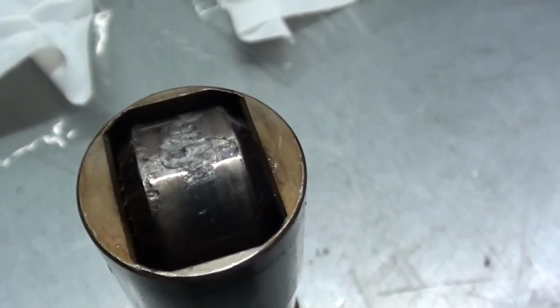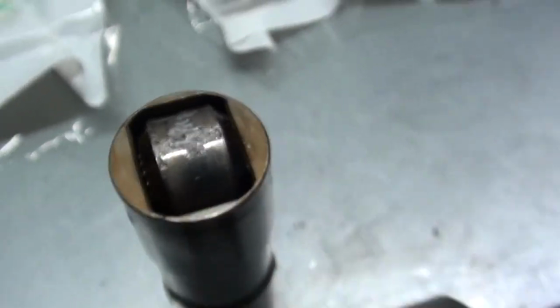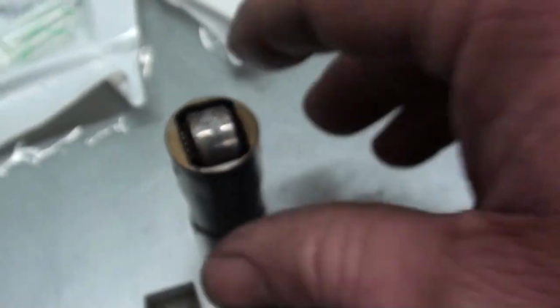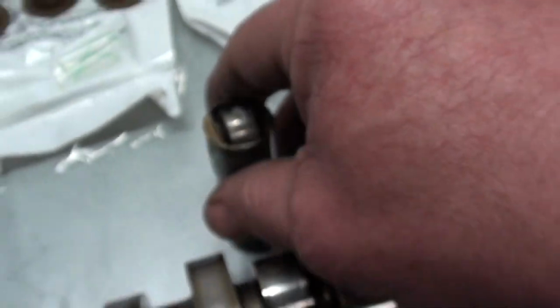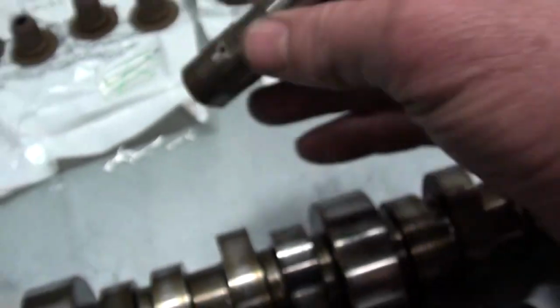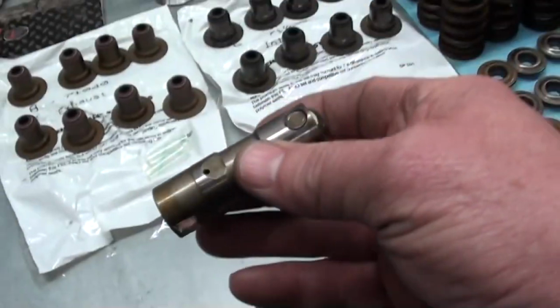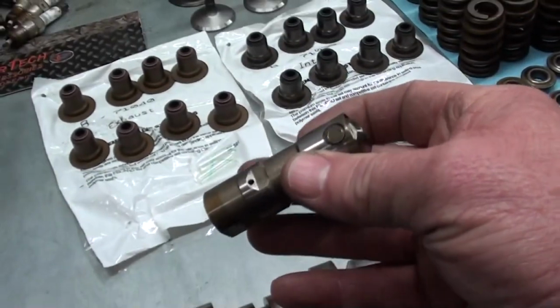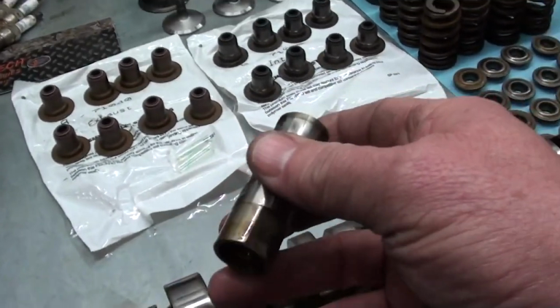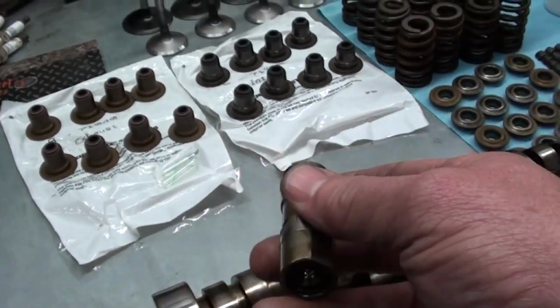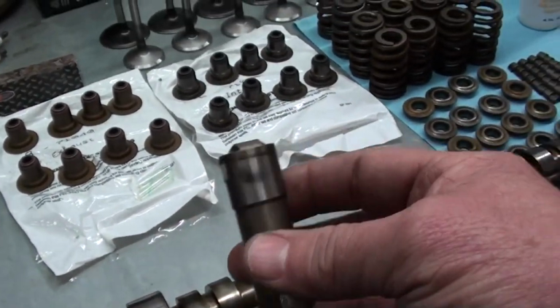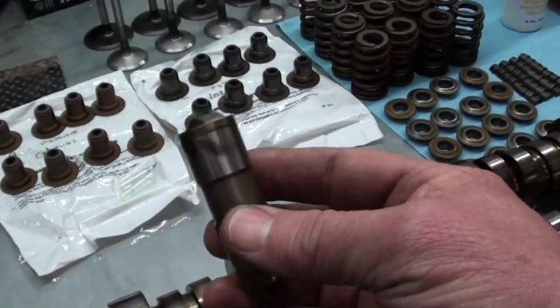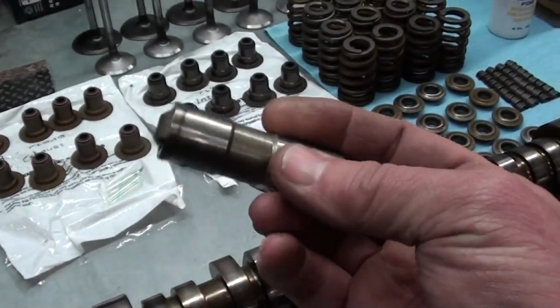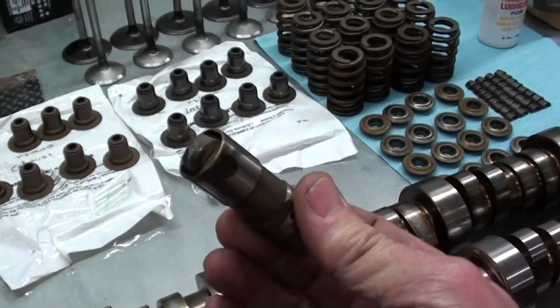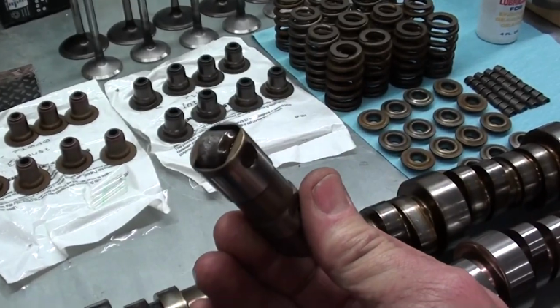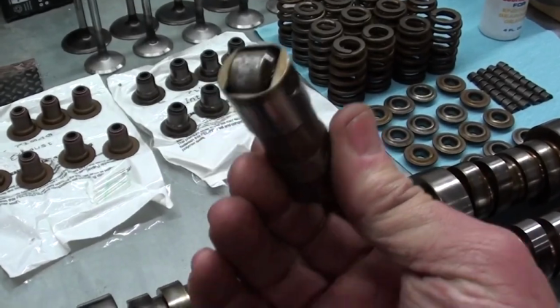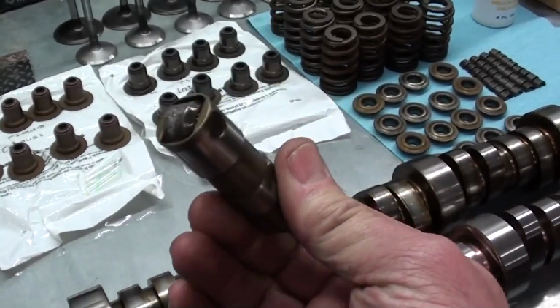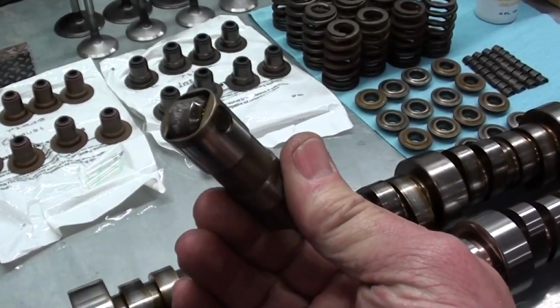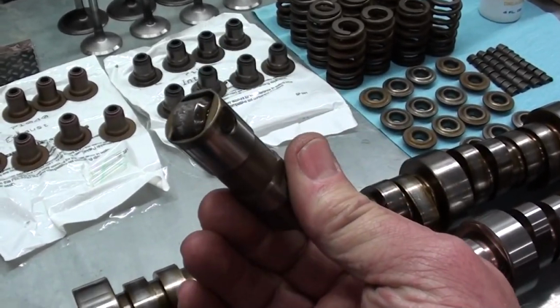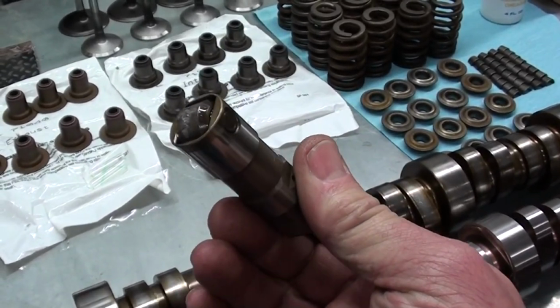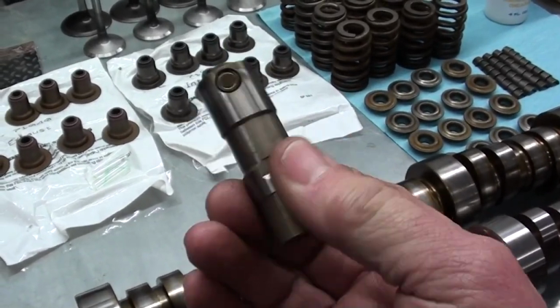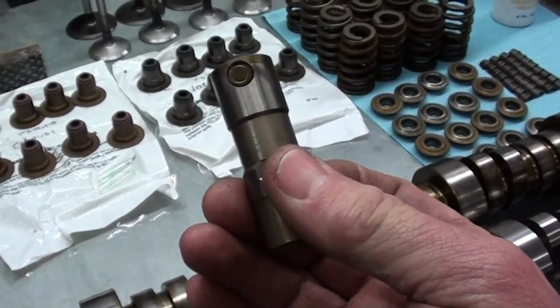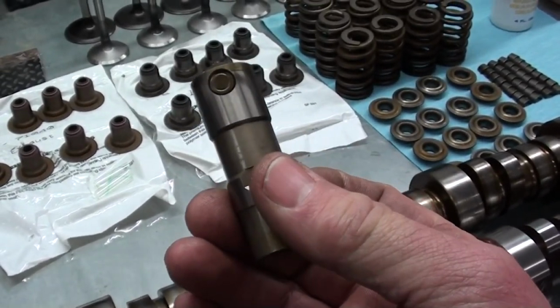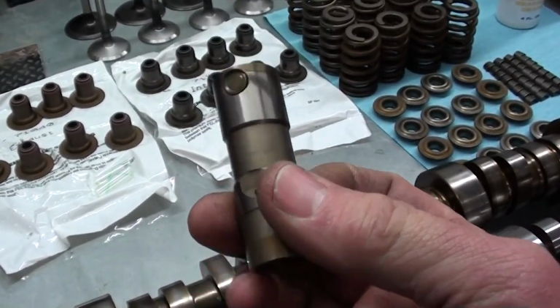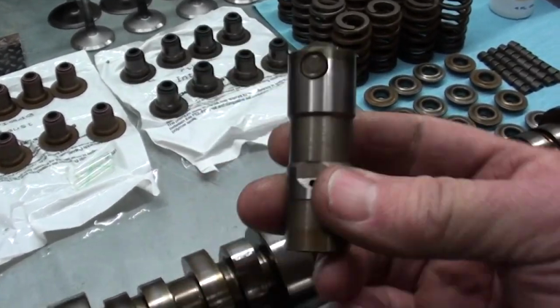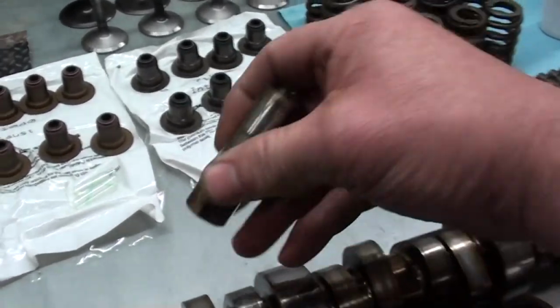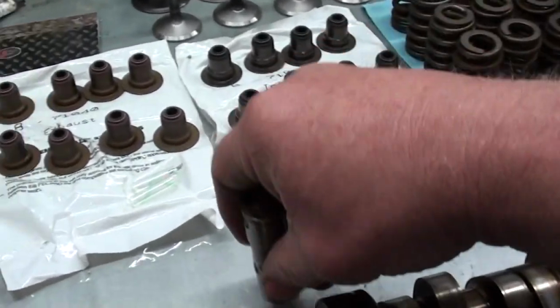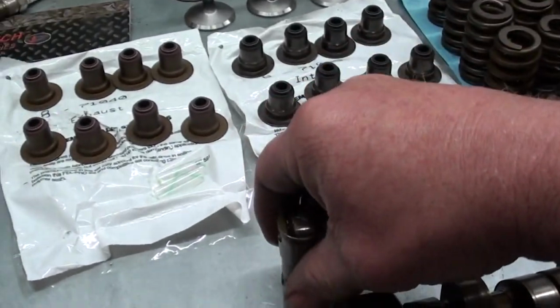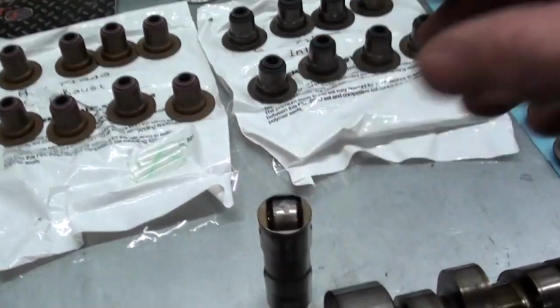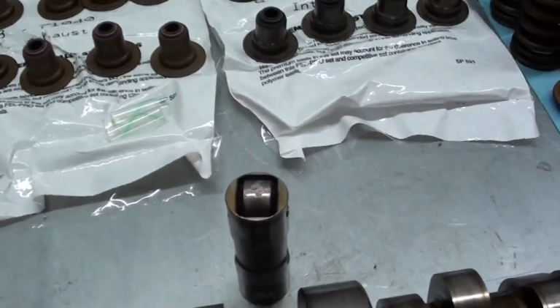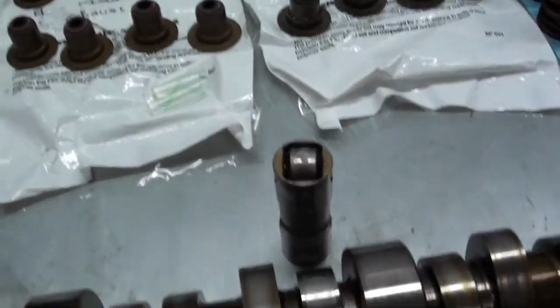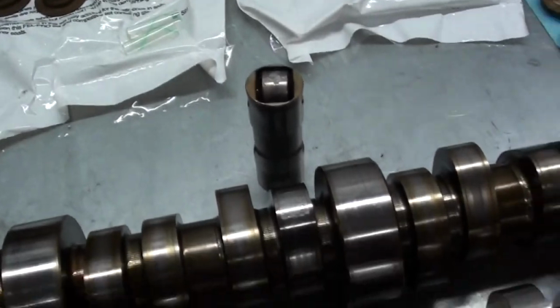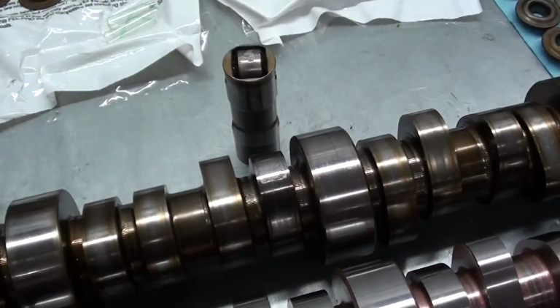It's really a shame — that's a heck of a lot of work to have to go through to replace that. Oh well, gotta love it.